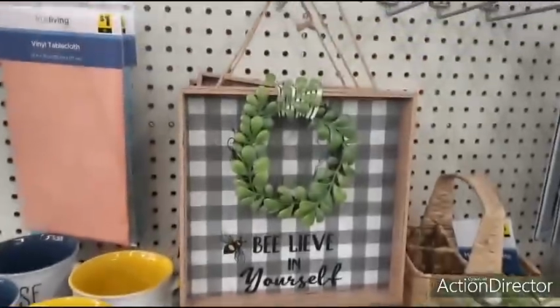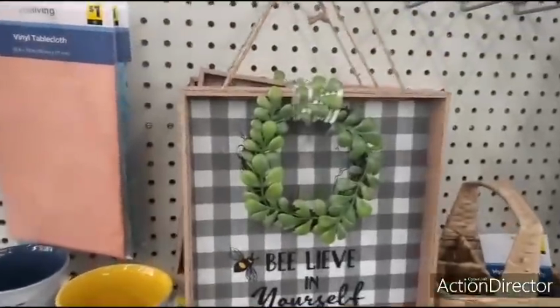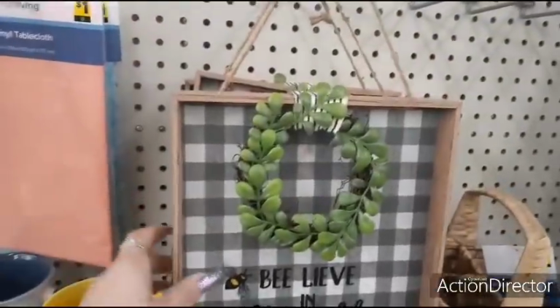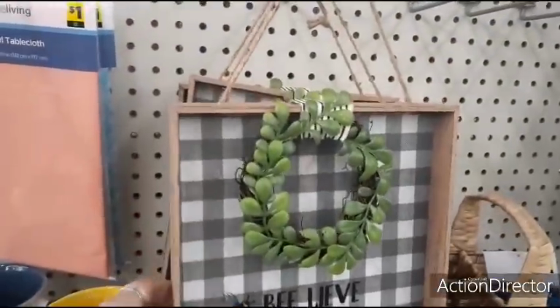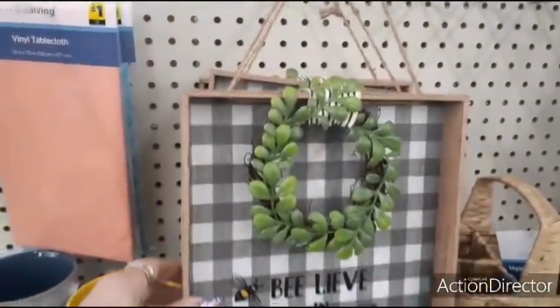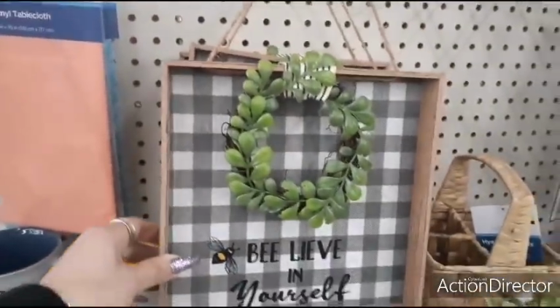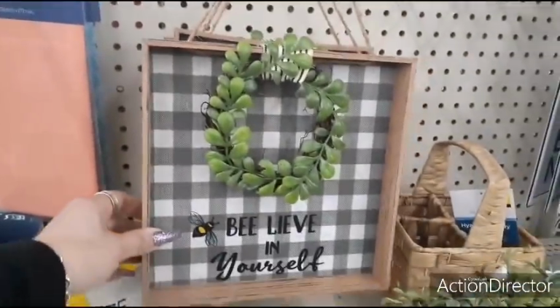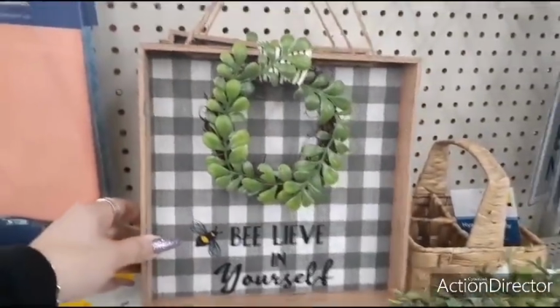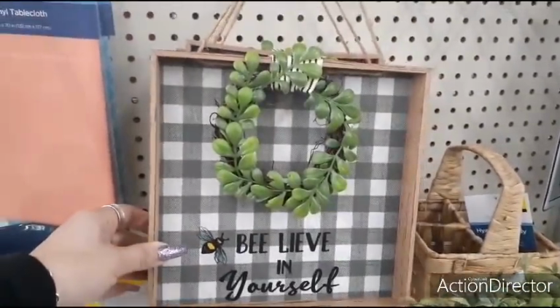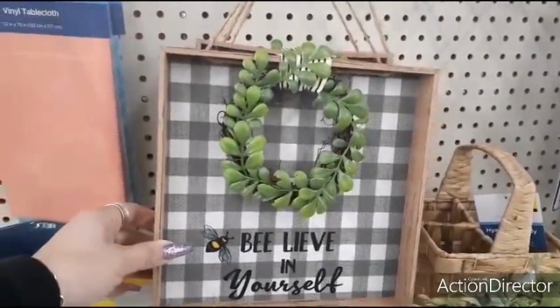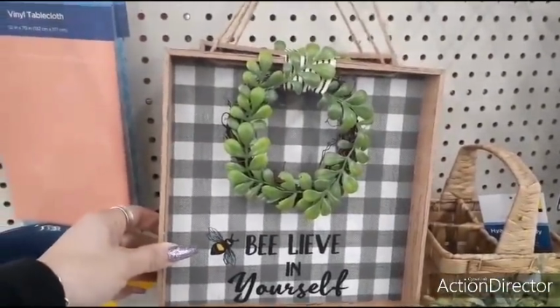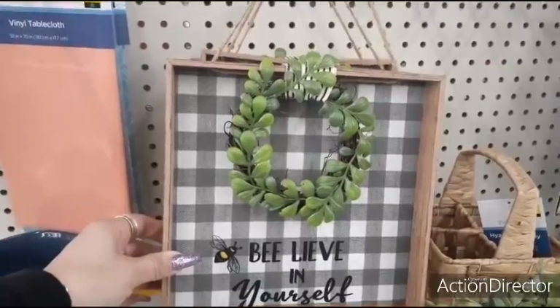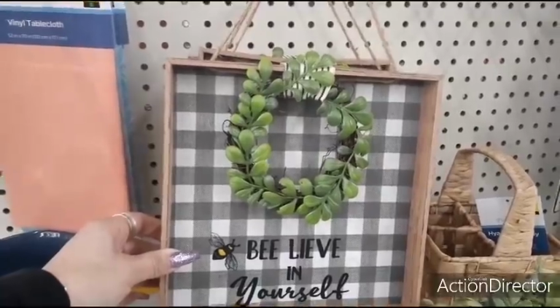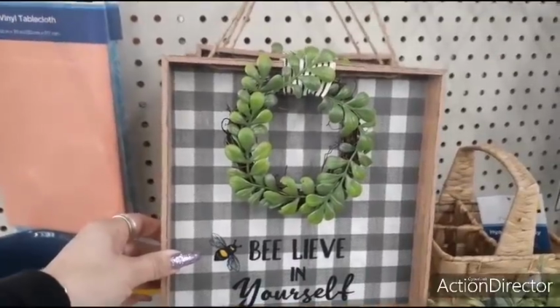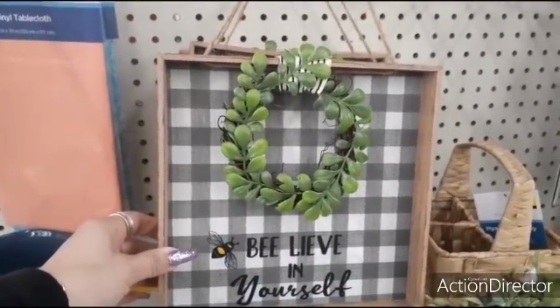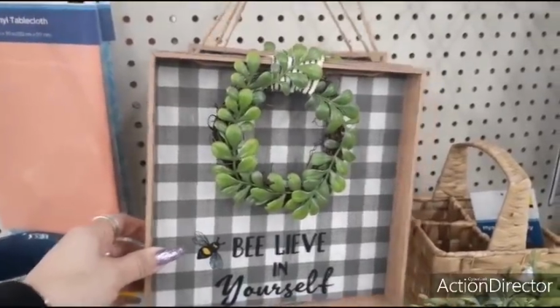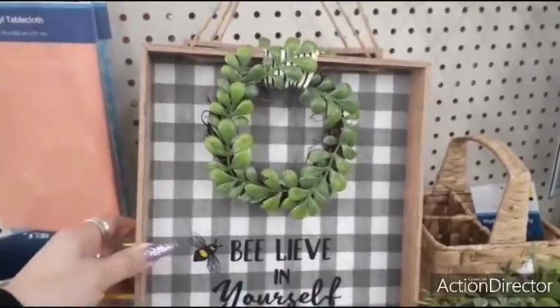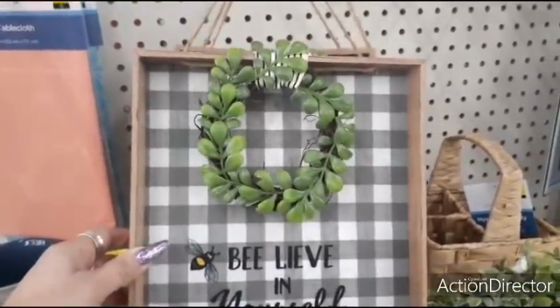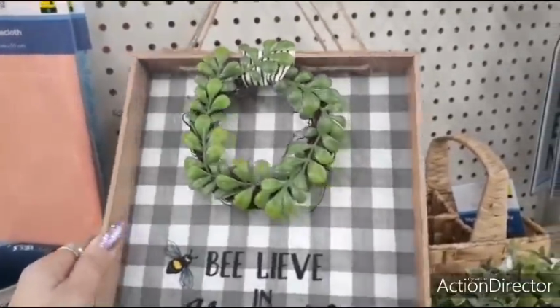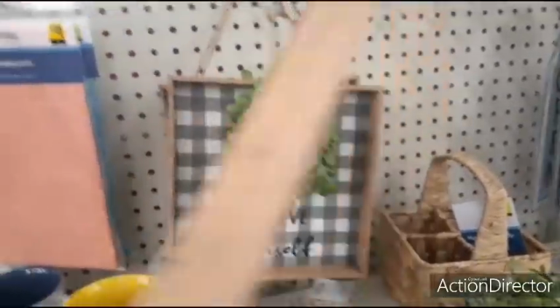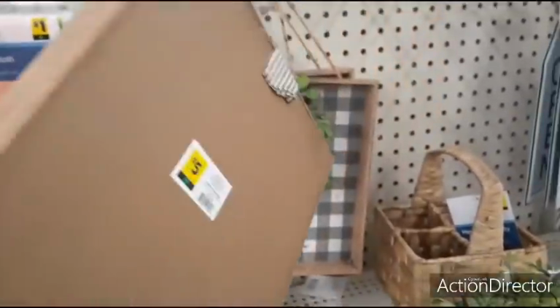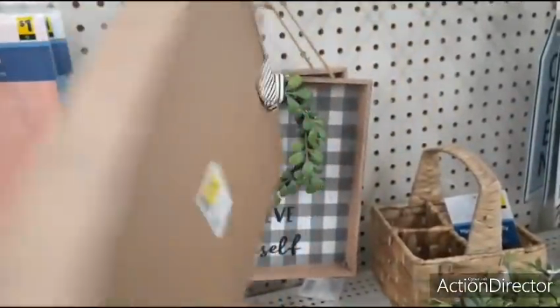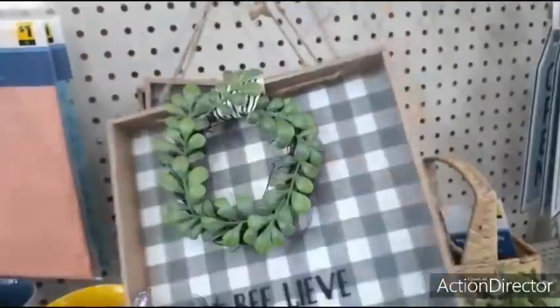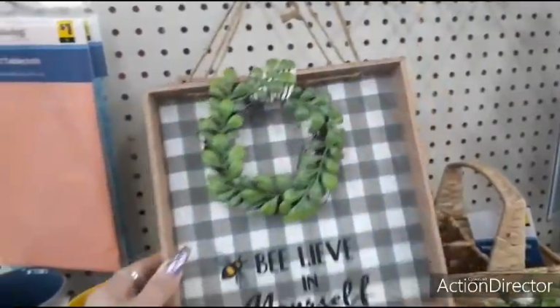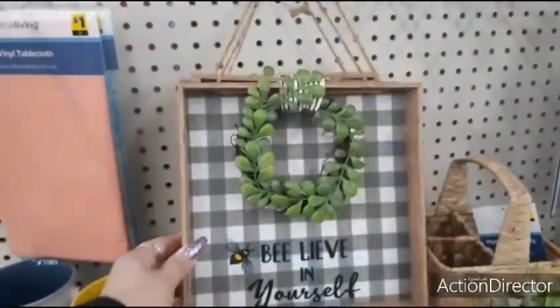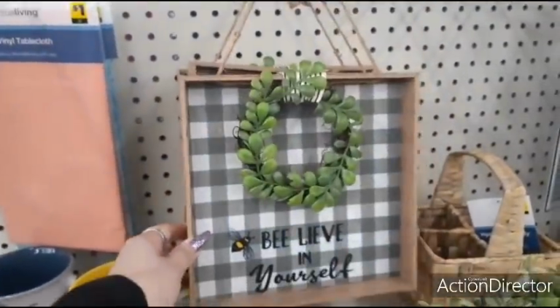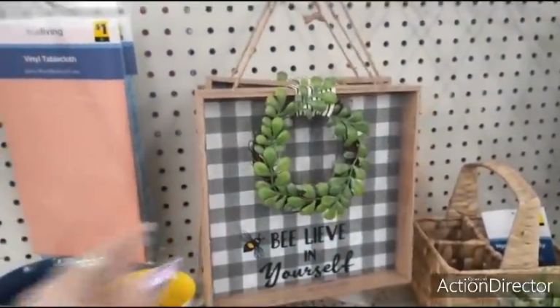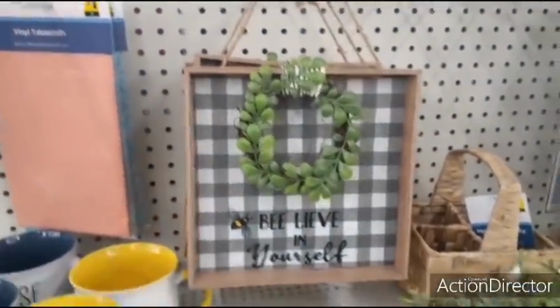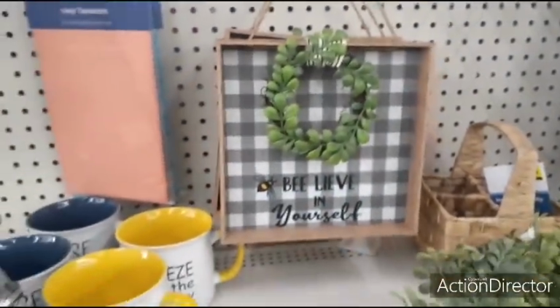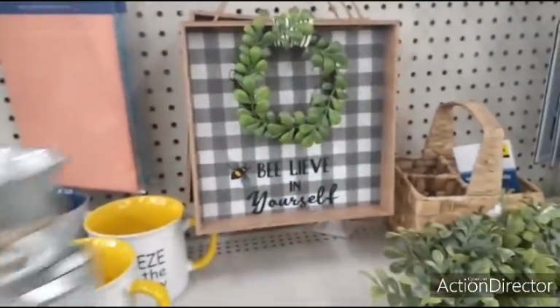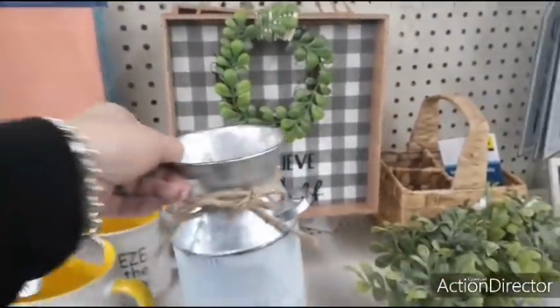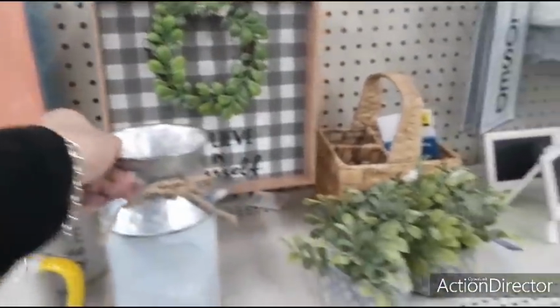You also have 'Believe in Yourself' with the gray and white buffalo check, the little faux wreath and the bee — totally cute — and that is $5.00 as well. That's pretty cute decor for $5.00. I love Dollar General.